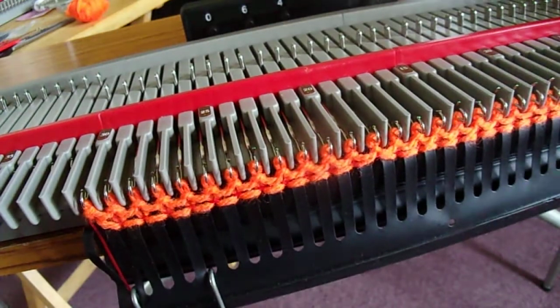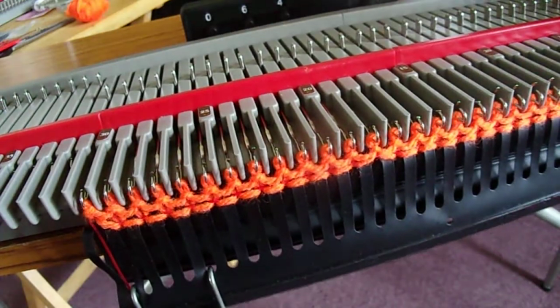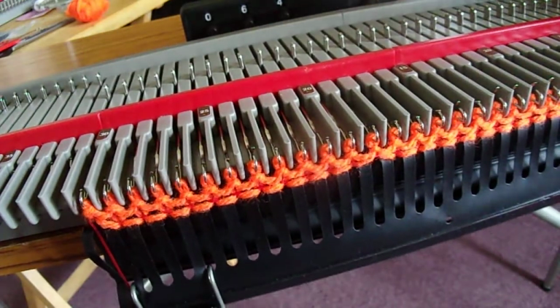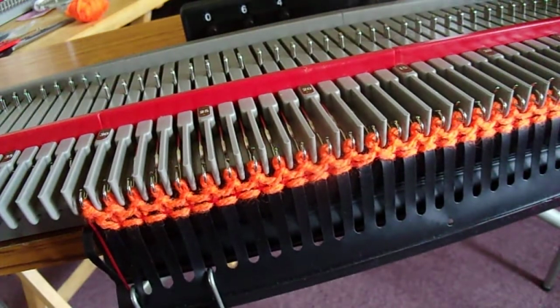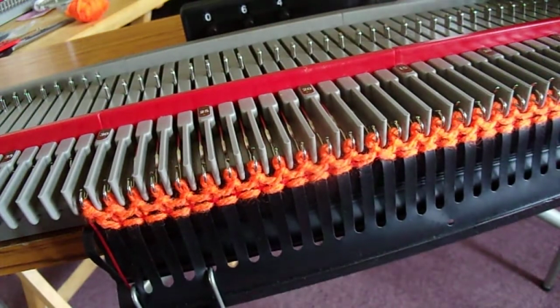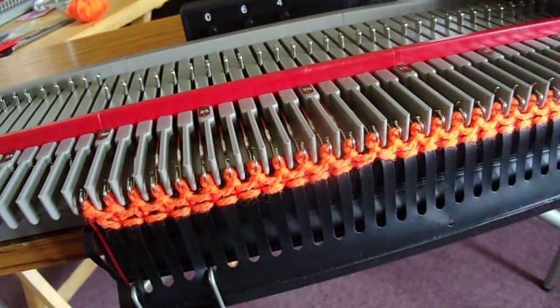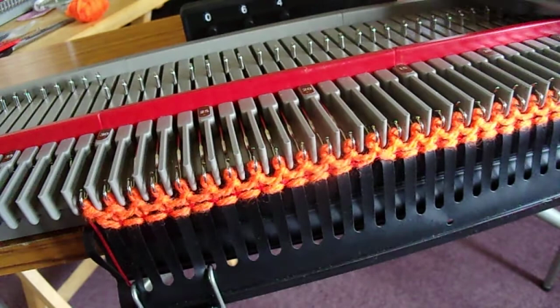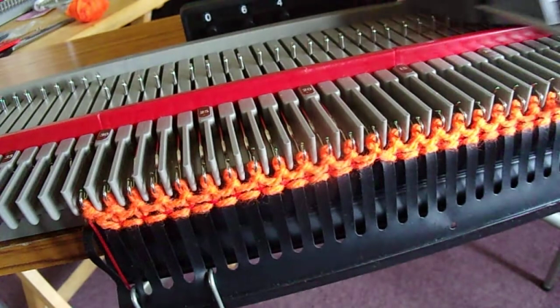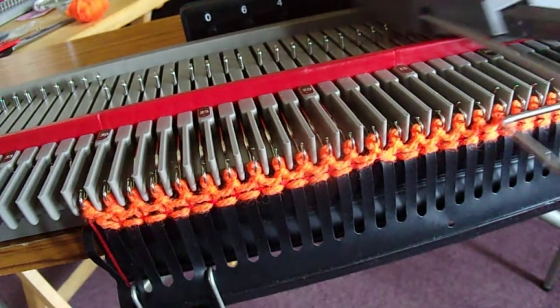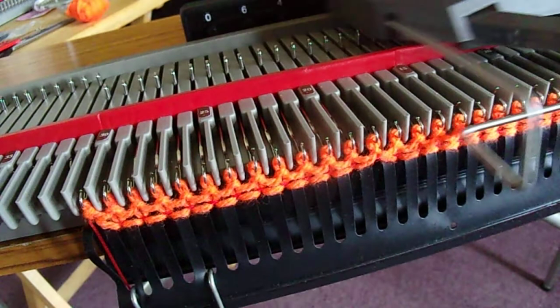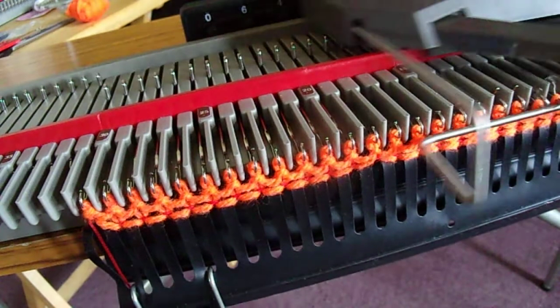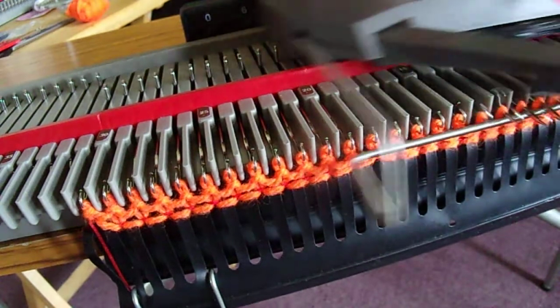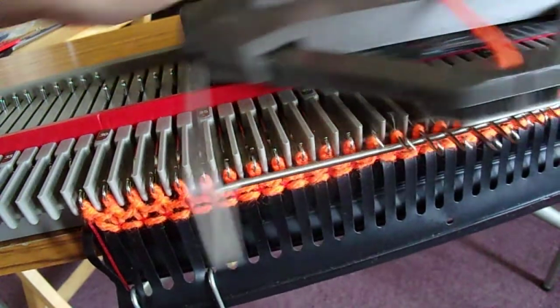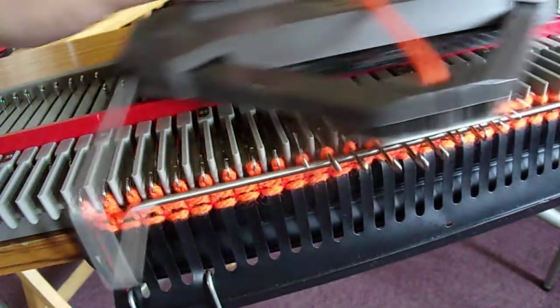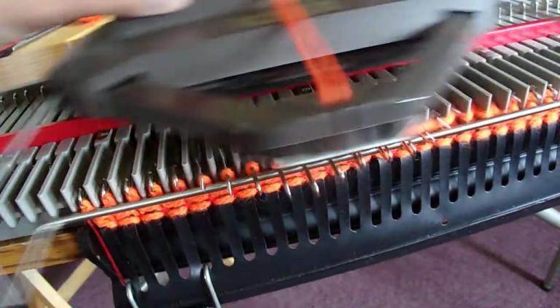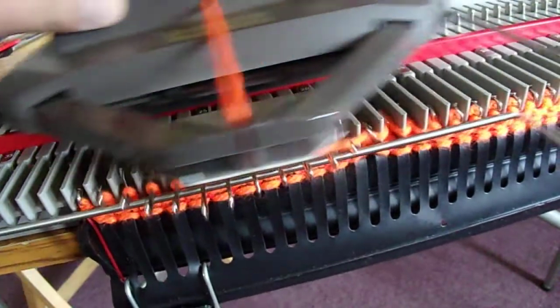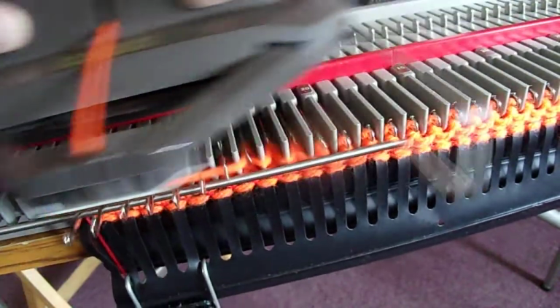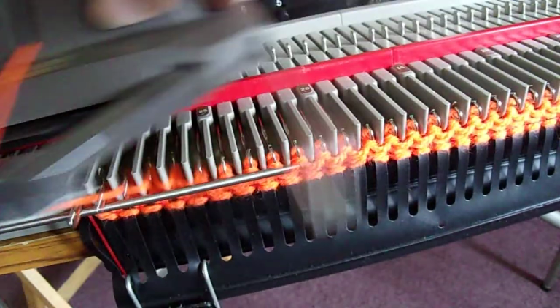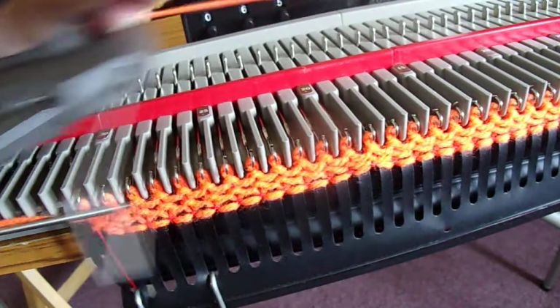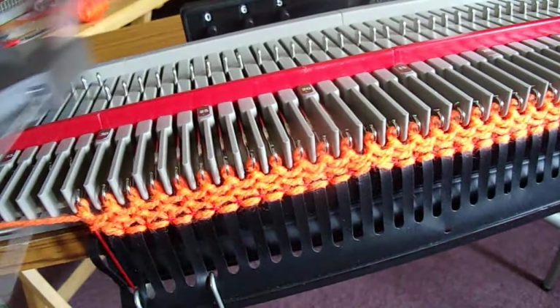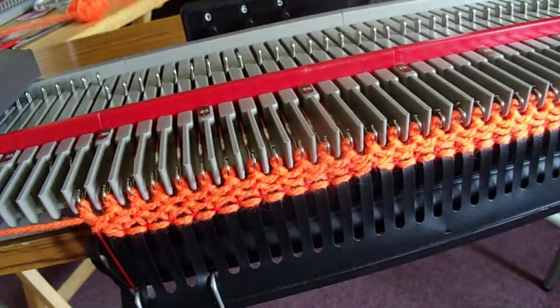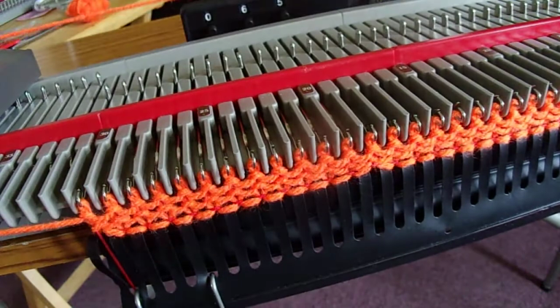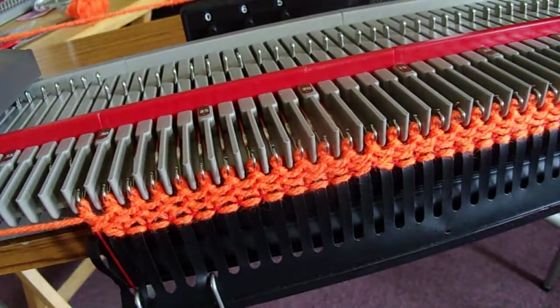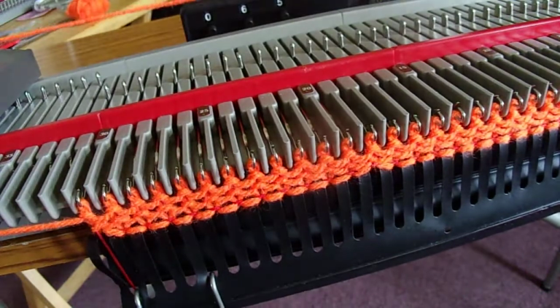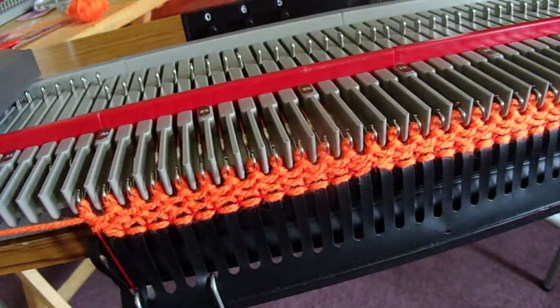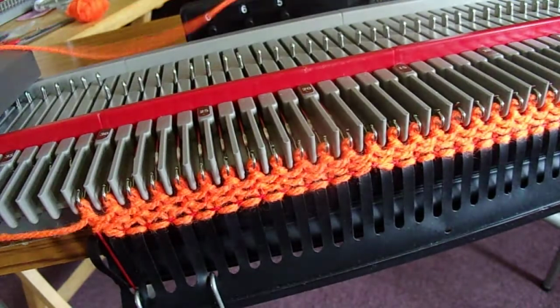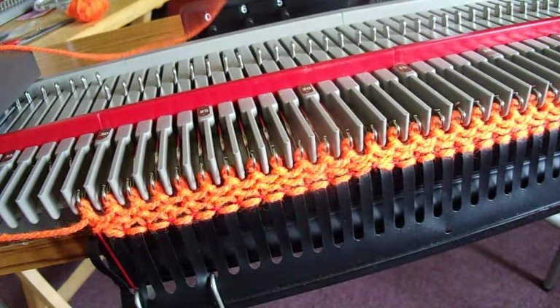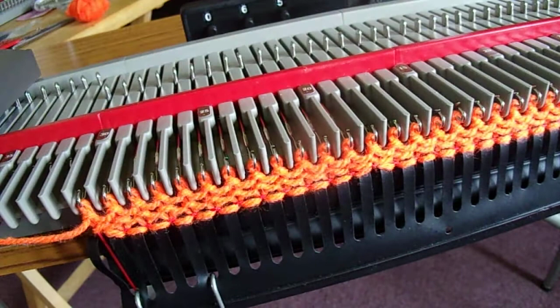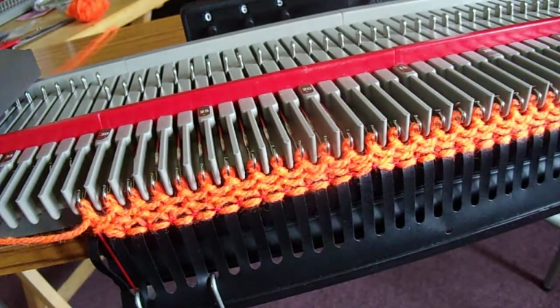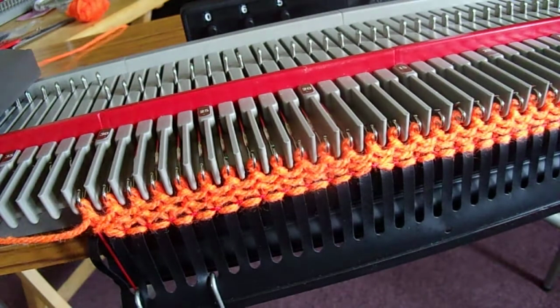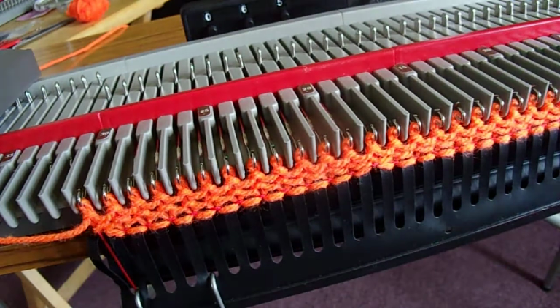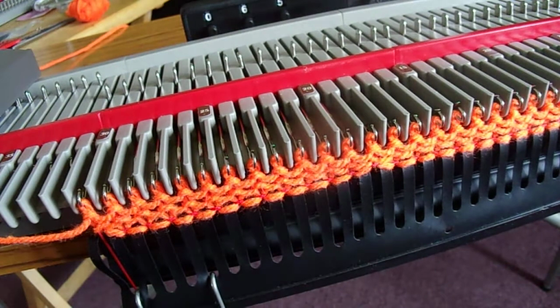And that is your open edge cast on drop stitch repair.